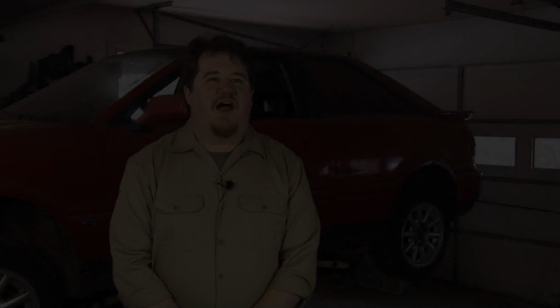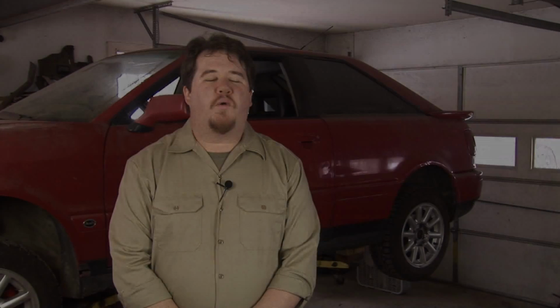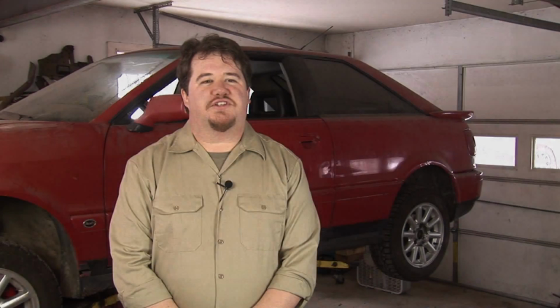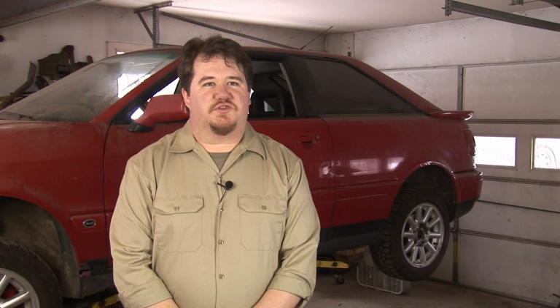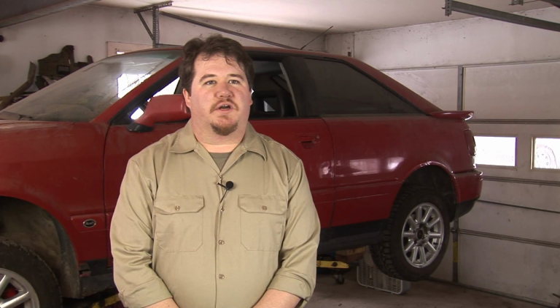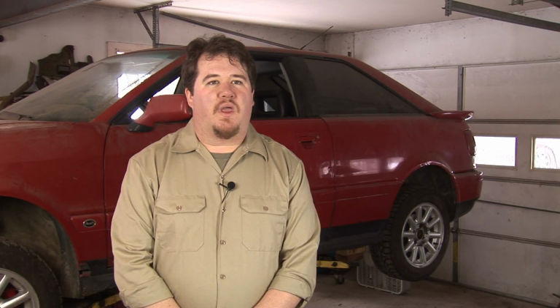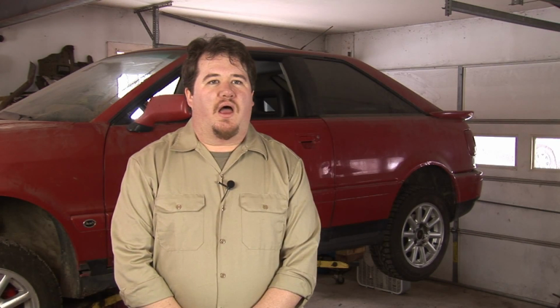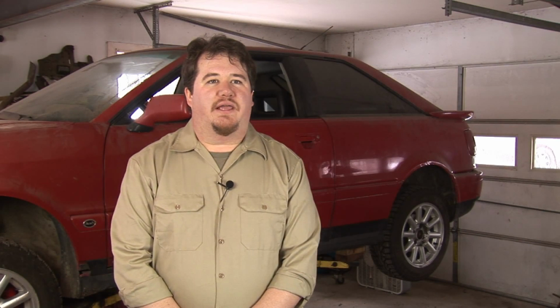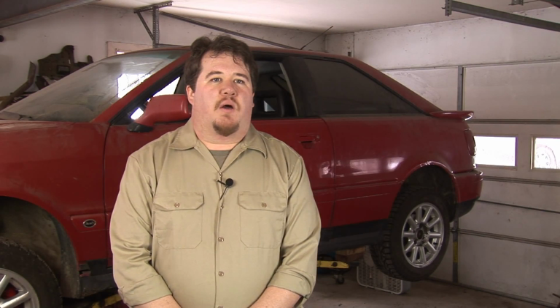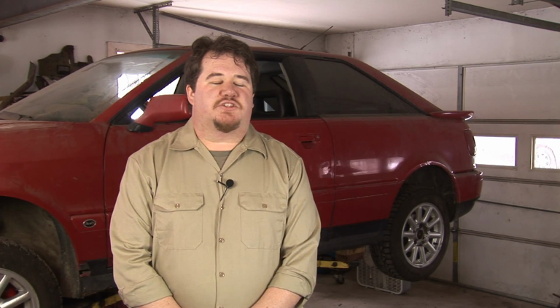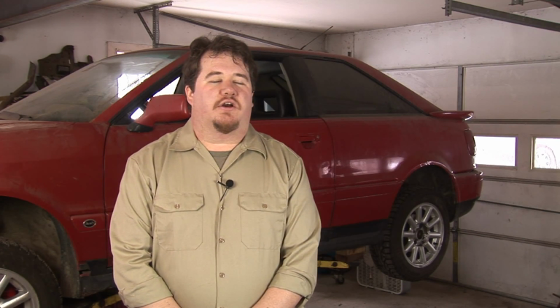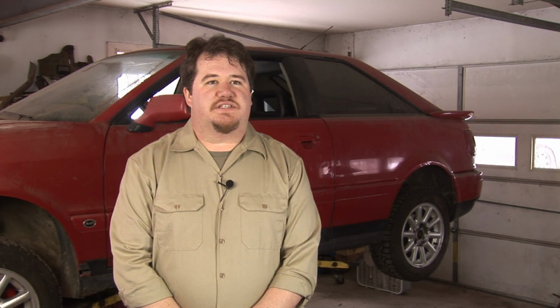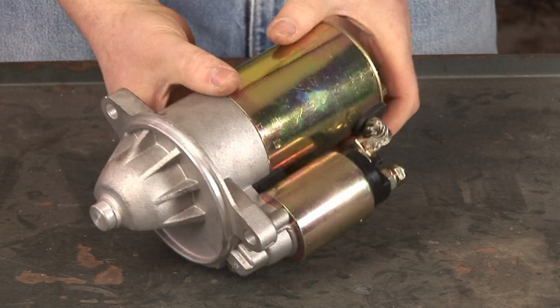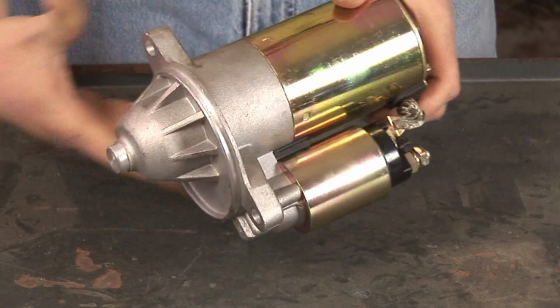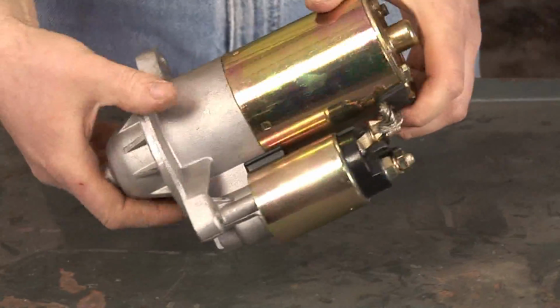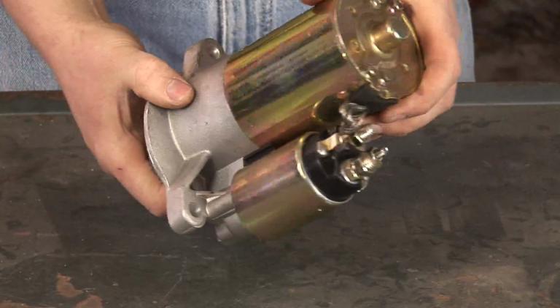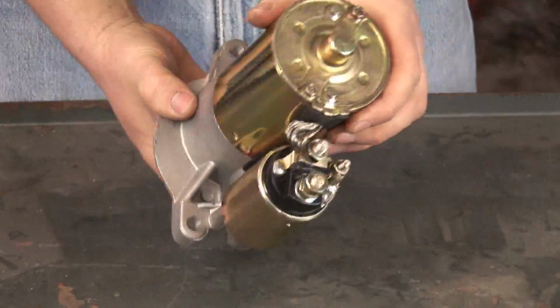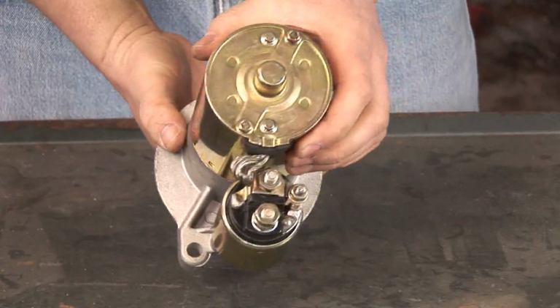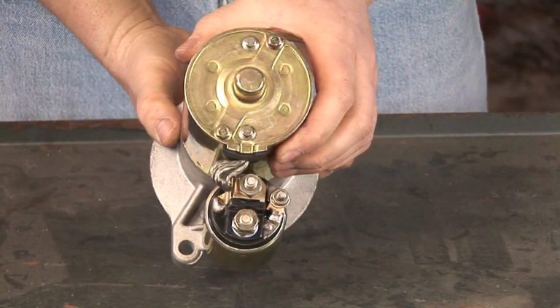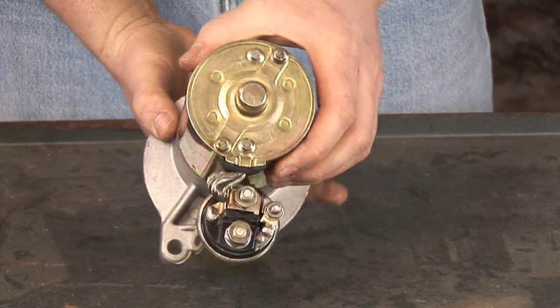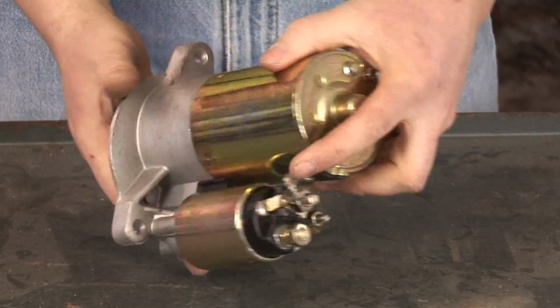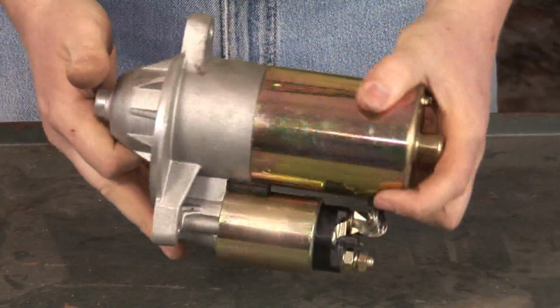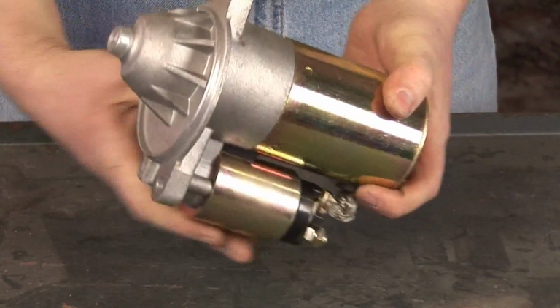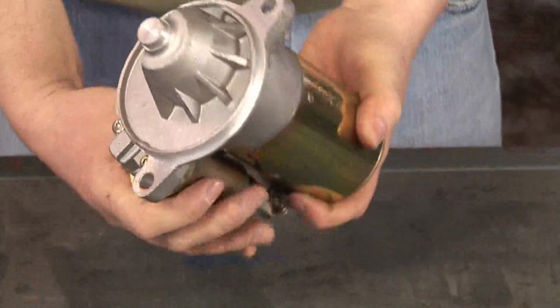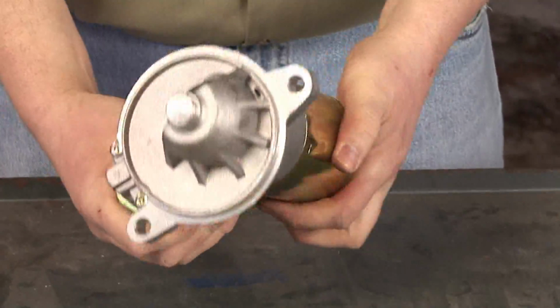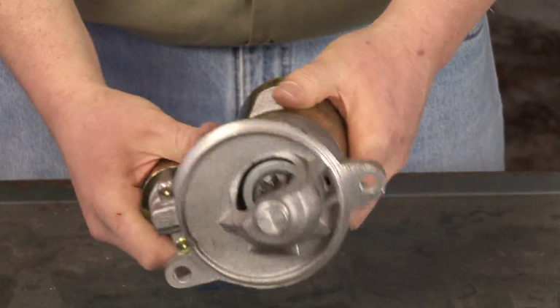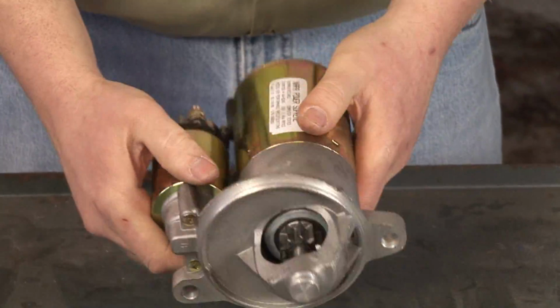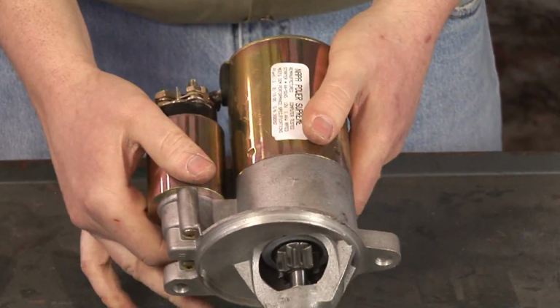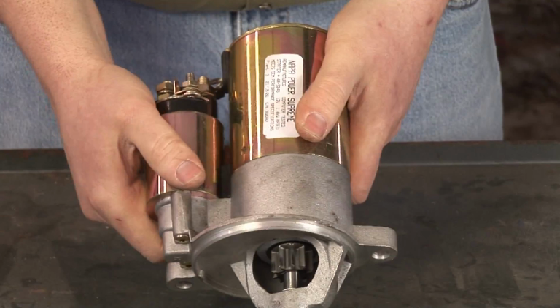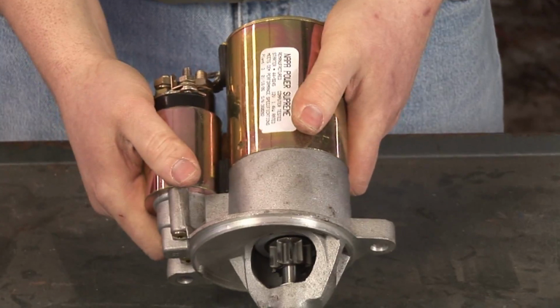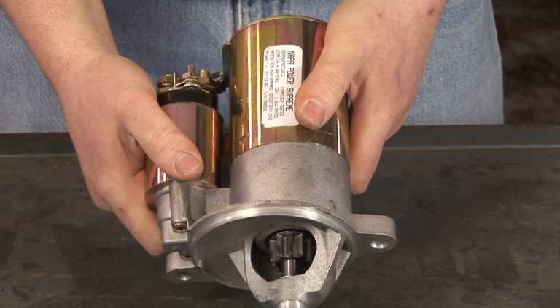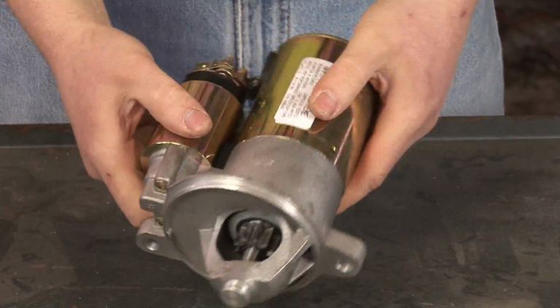How do motor starters work? A starter is essentially a very powerful 12-volt motor that is designed to turn over your car's engine to allow it to start.